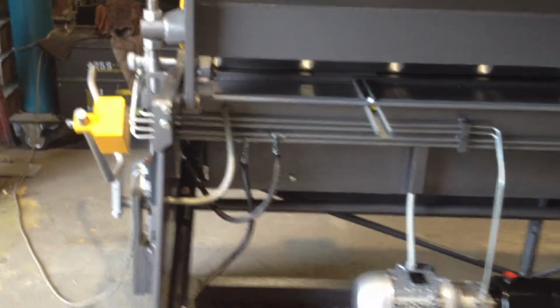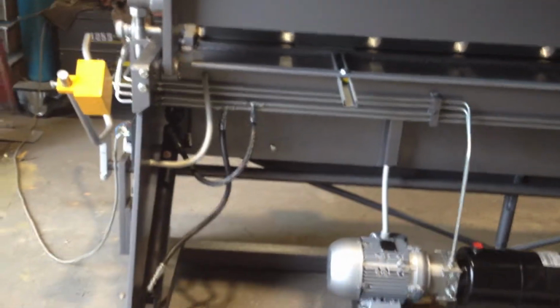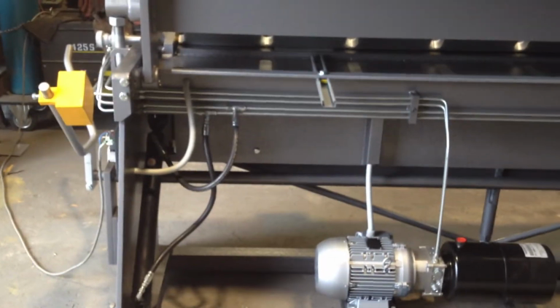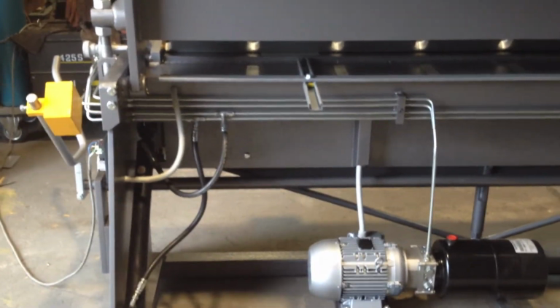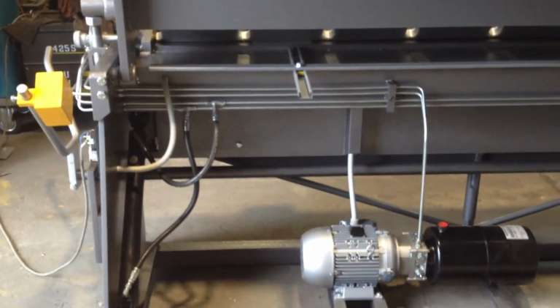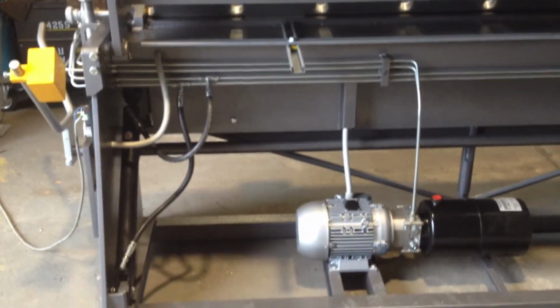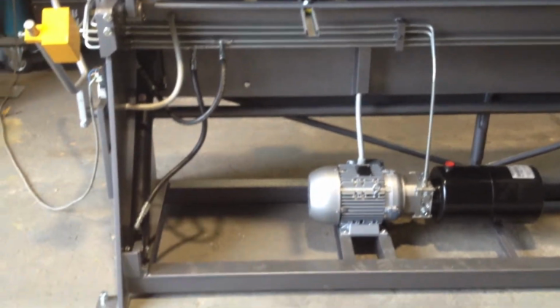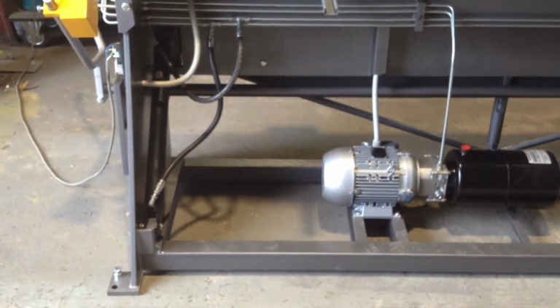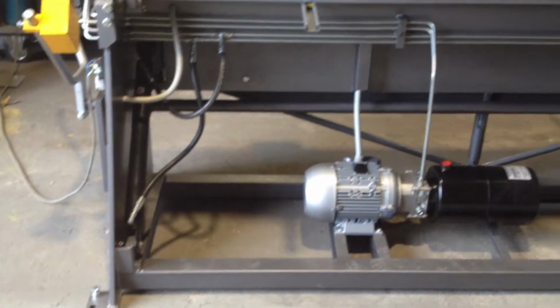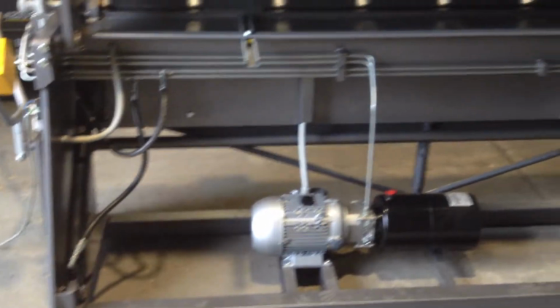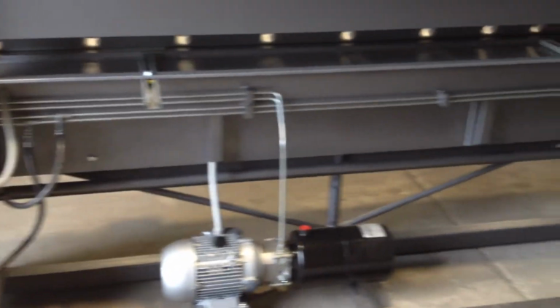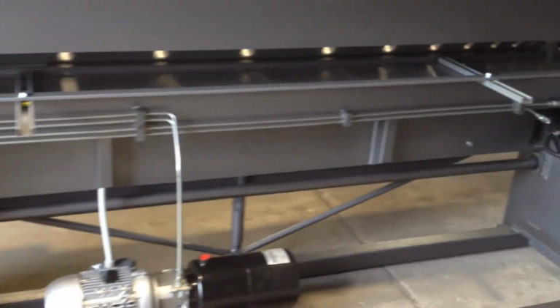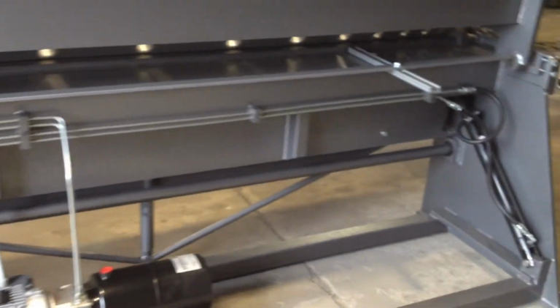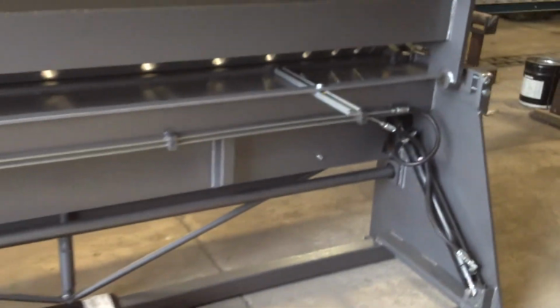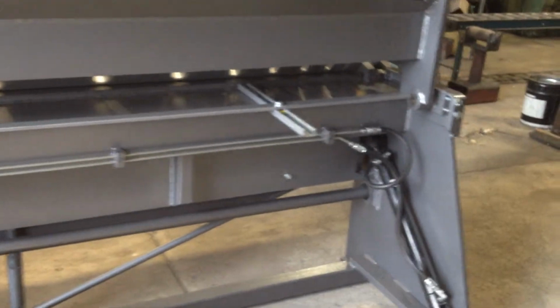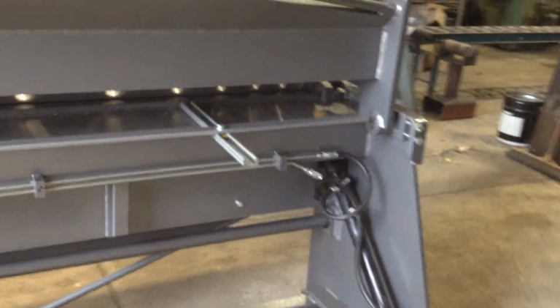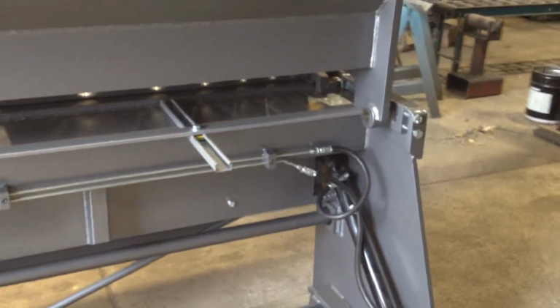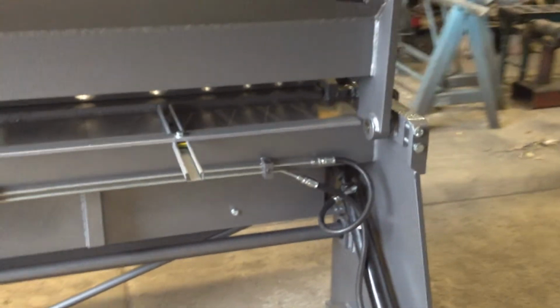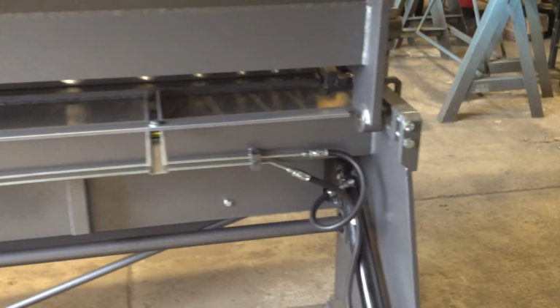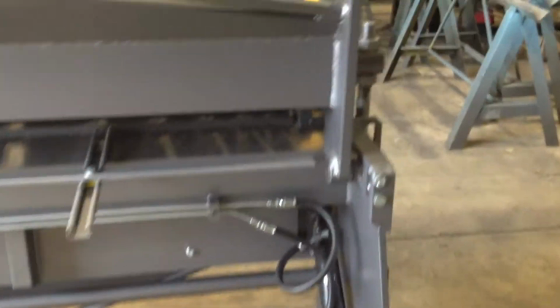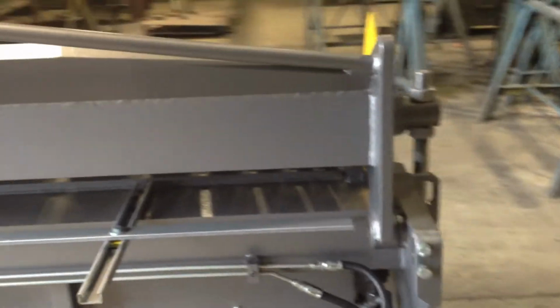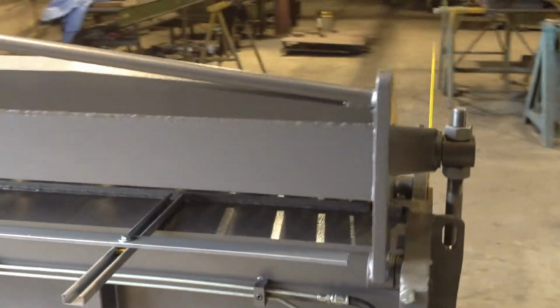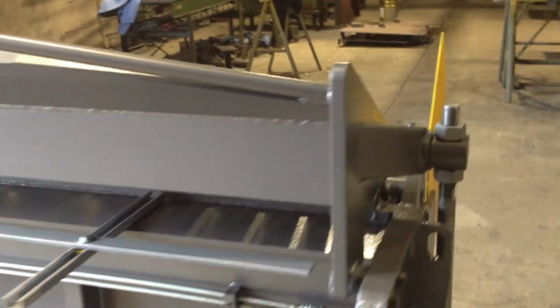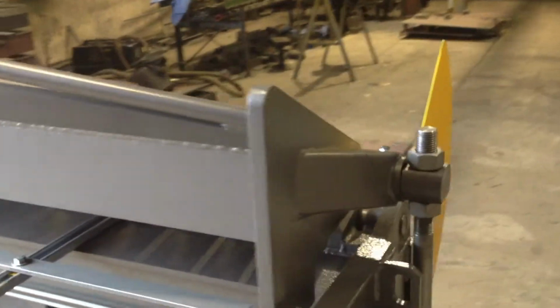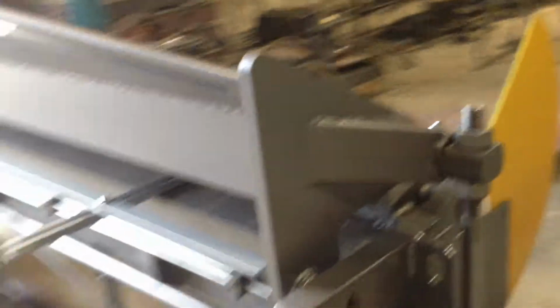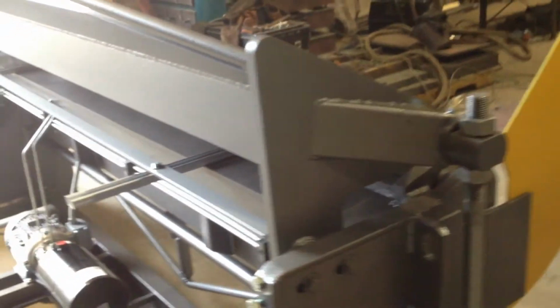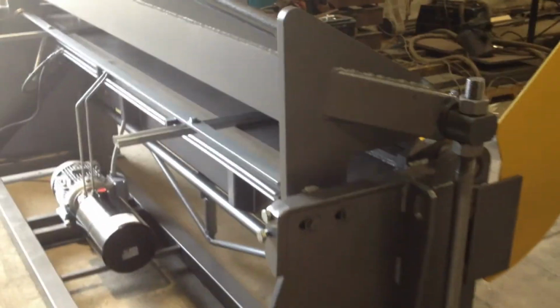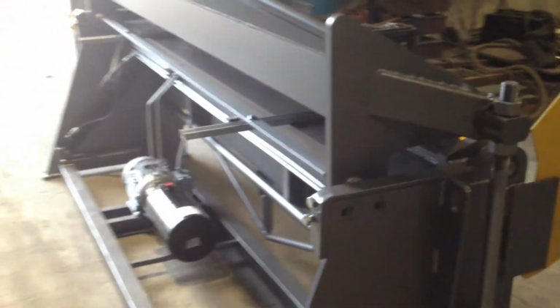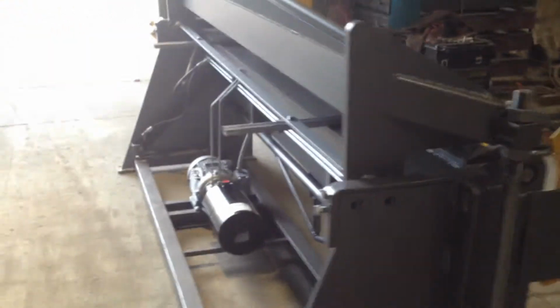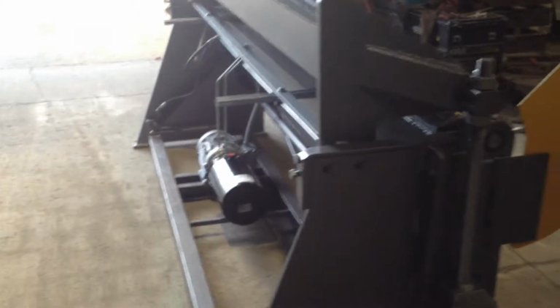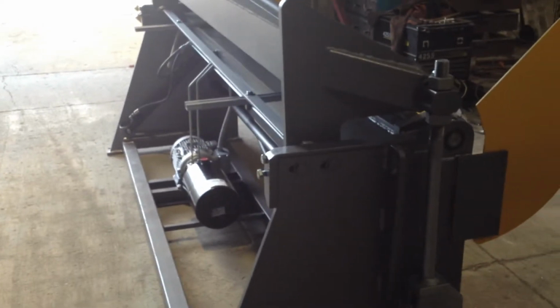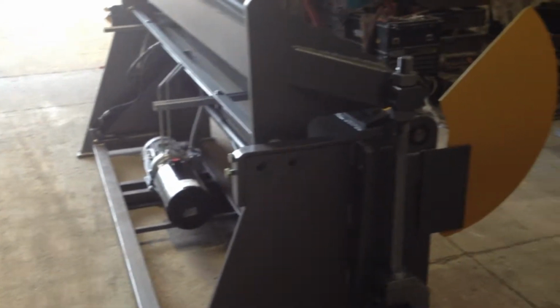This is an Australian made machine. Our website is www.keechguillotinesandfolders.com.au. We've been making these machines for over 20 years now.